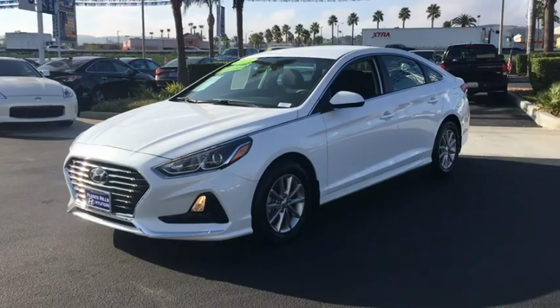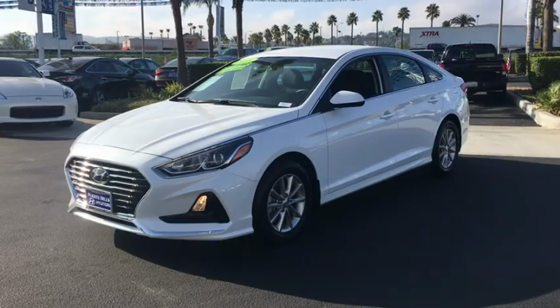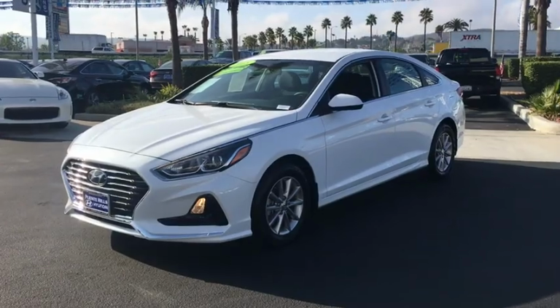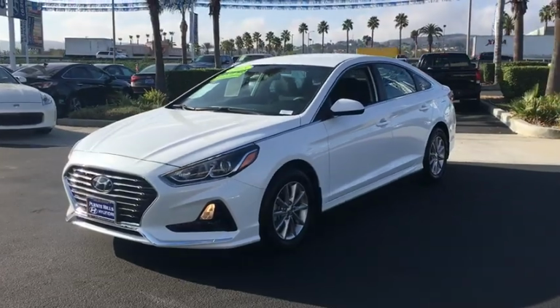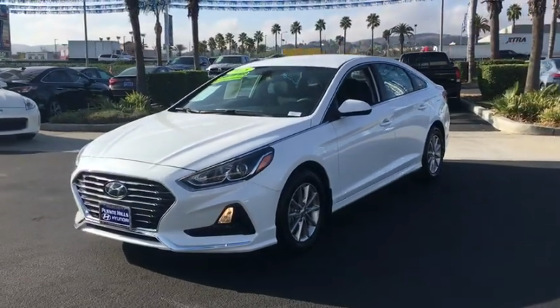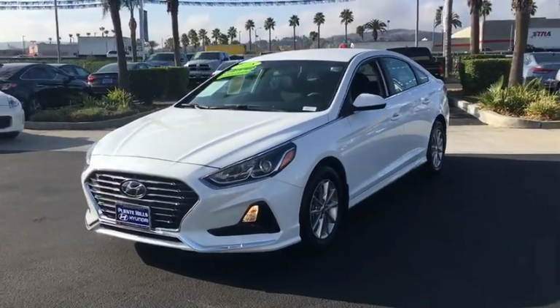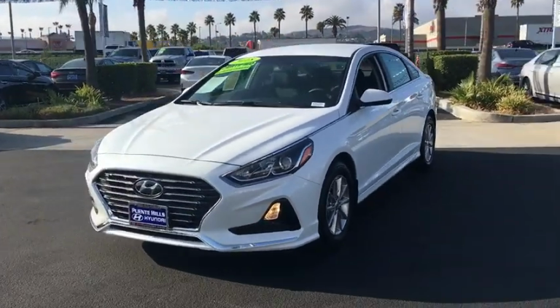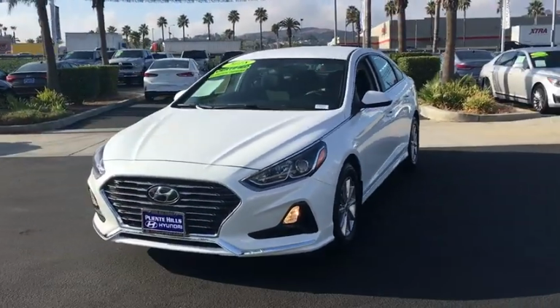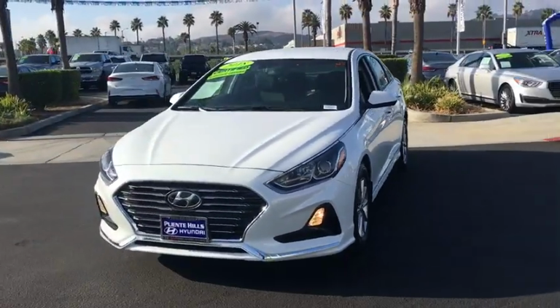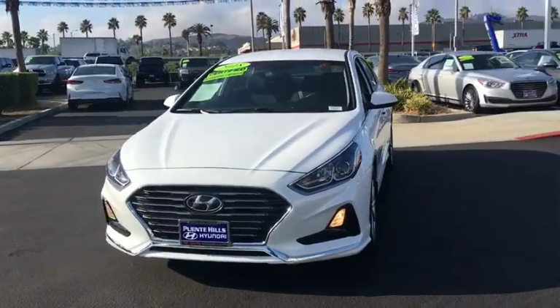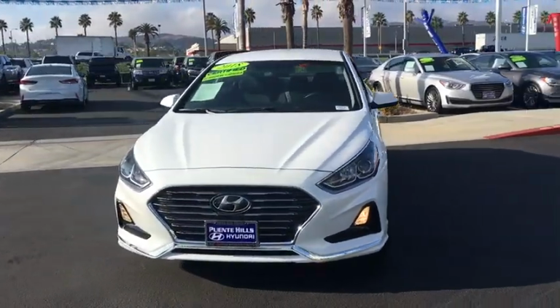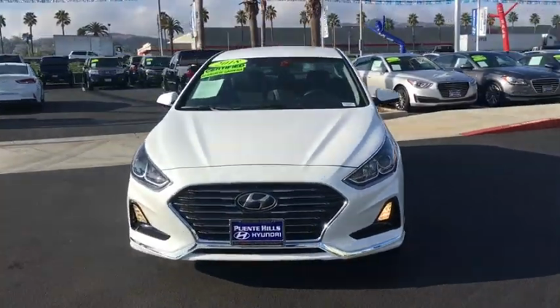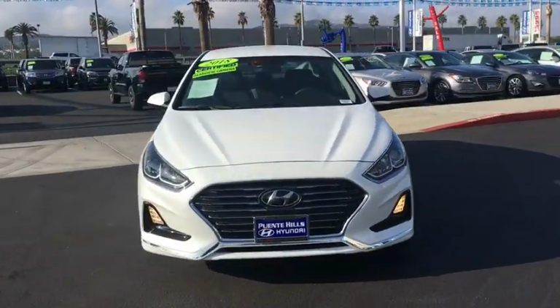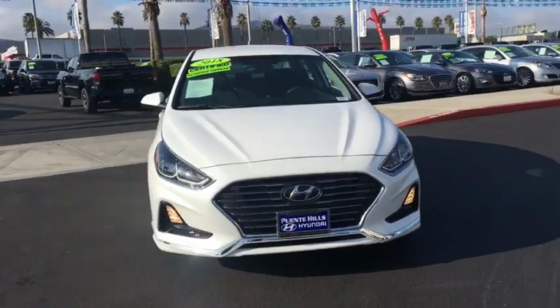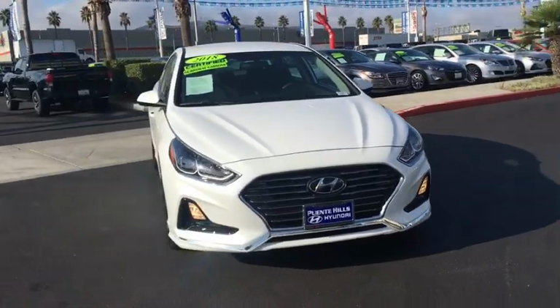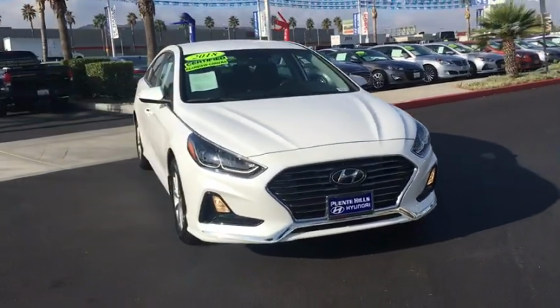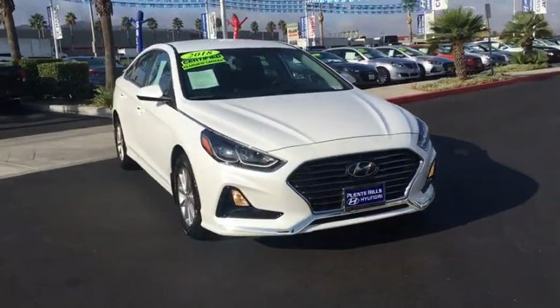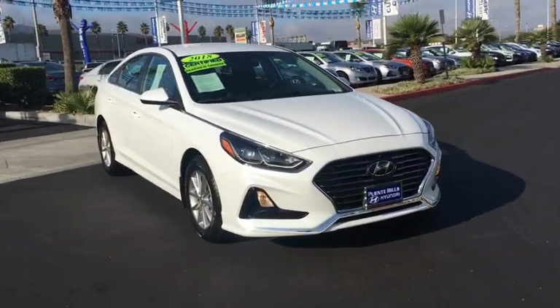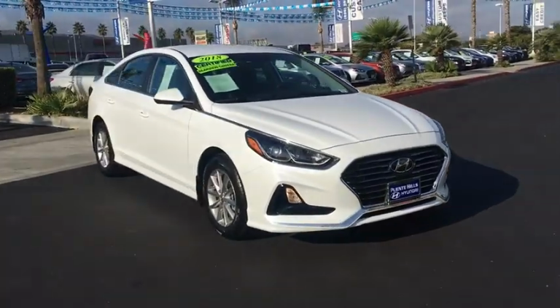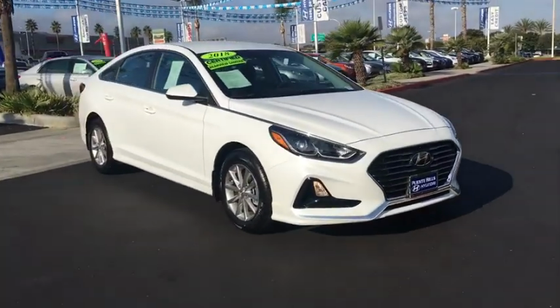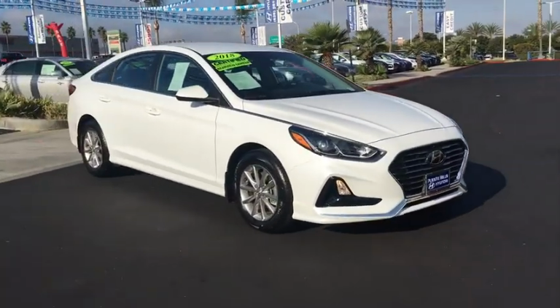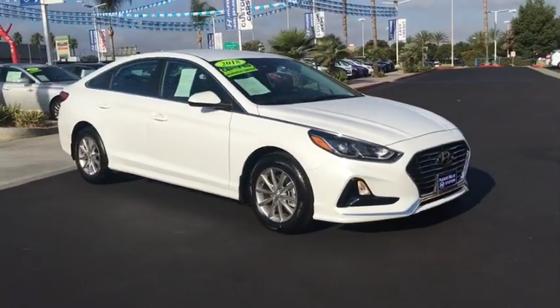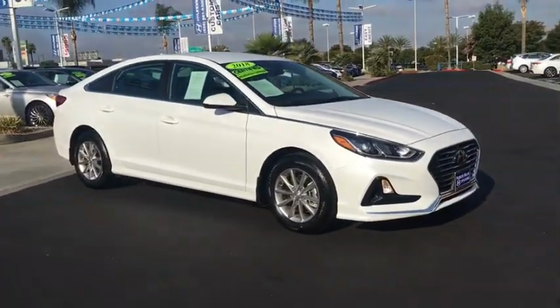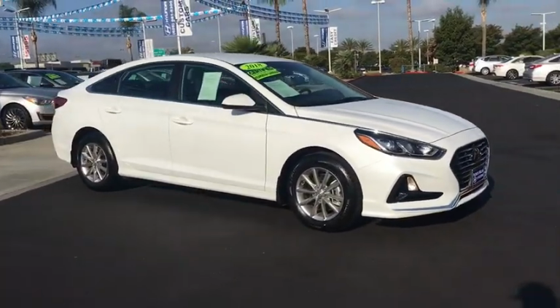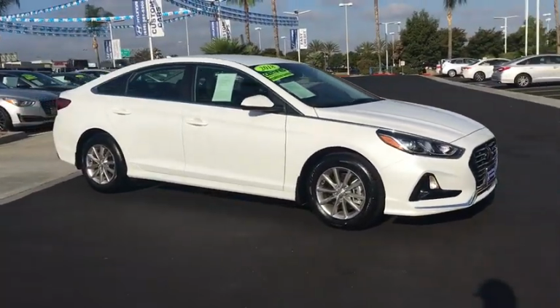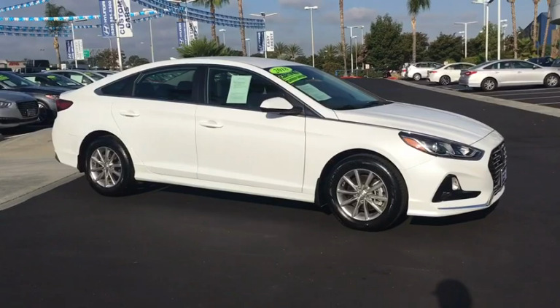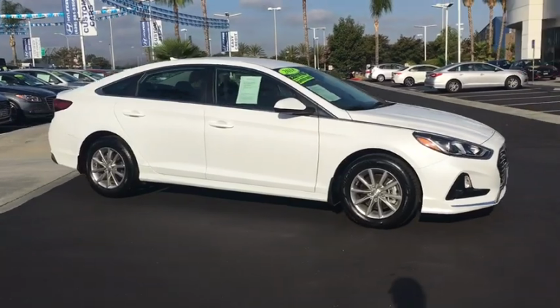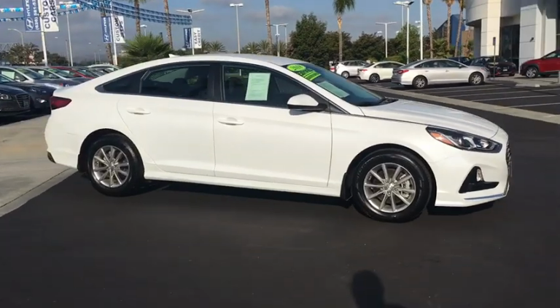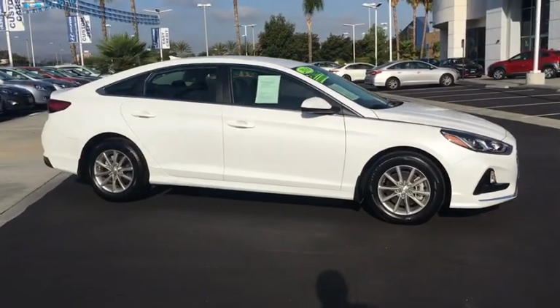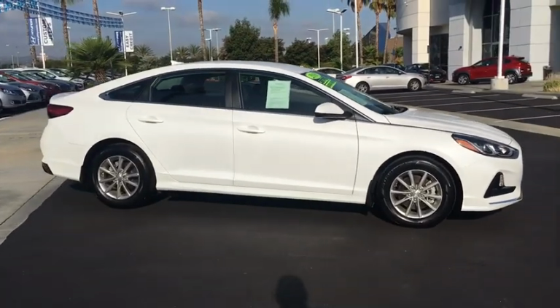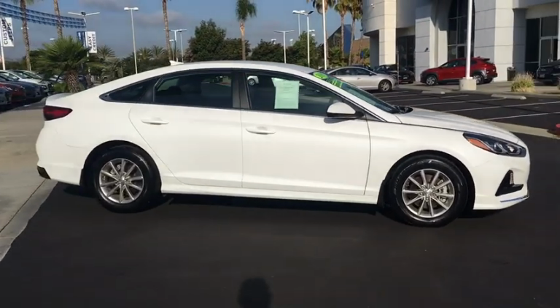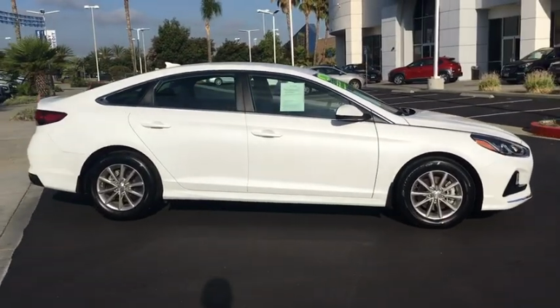Looking for the right vehicle? Check out the 2018 Hyundai Sonata. The Sonata has a long list of technologically advanced interior features and options that make driving safer, more convenient, and much more fun.